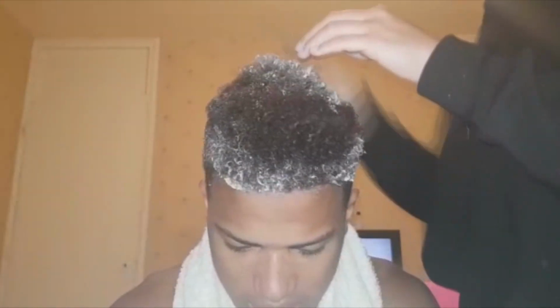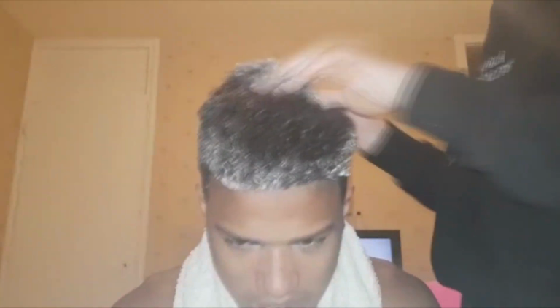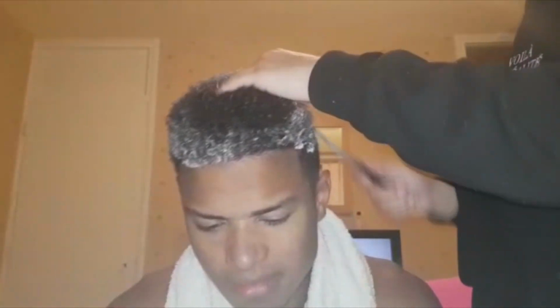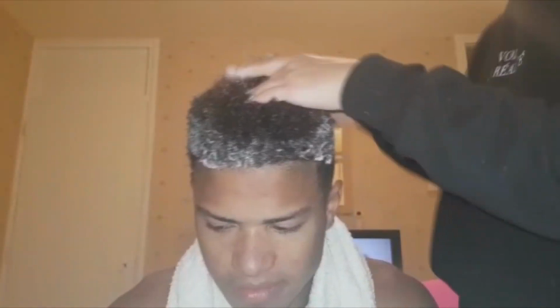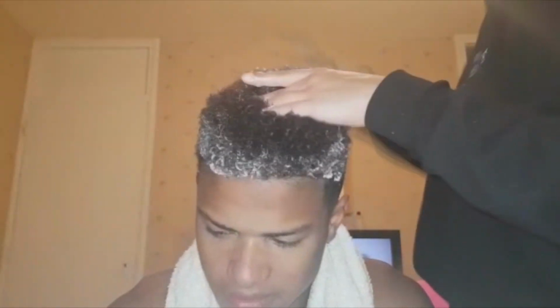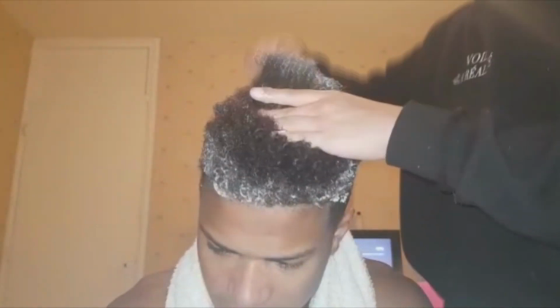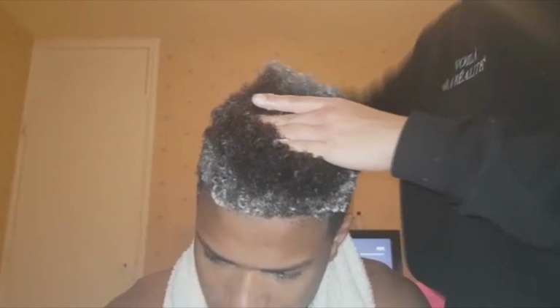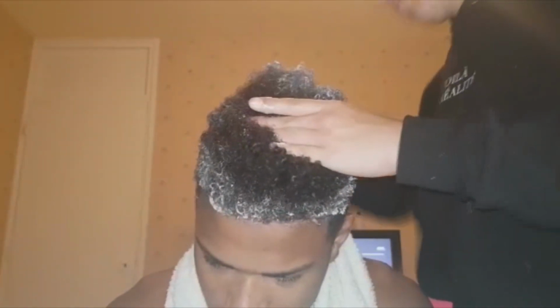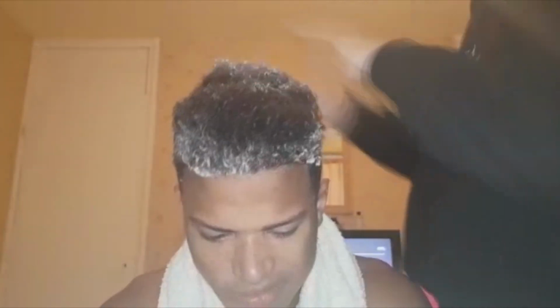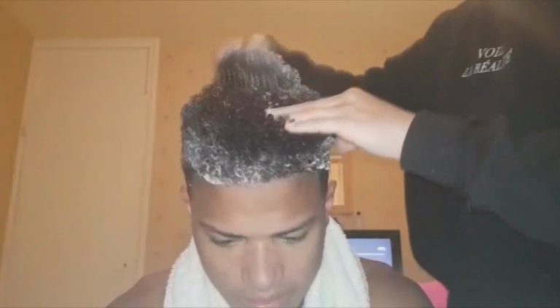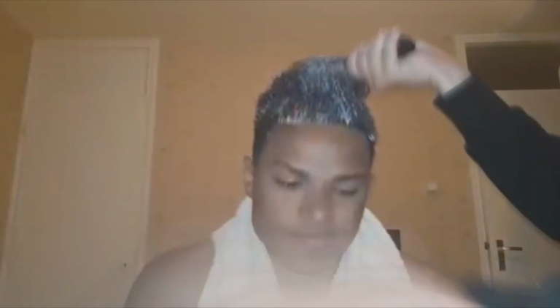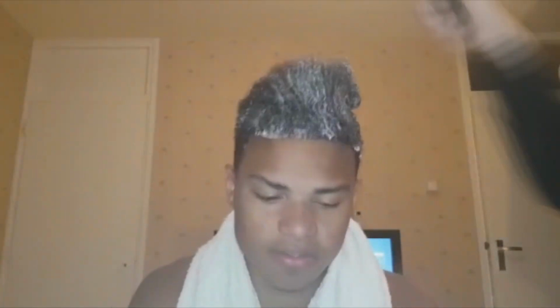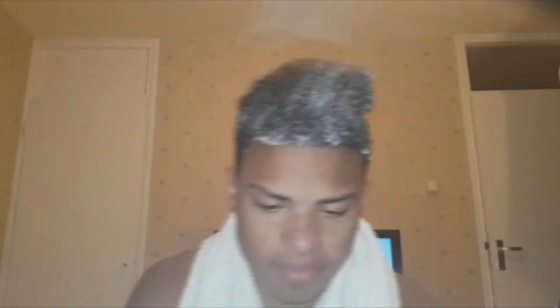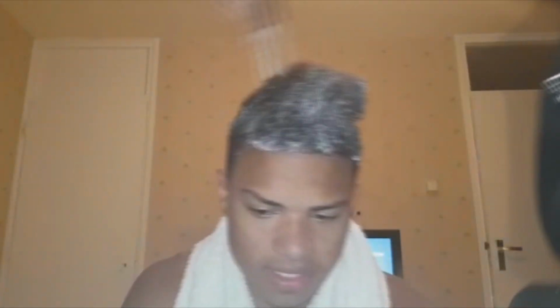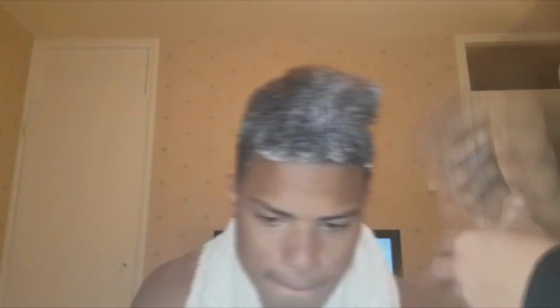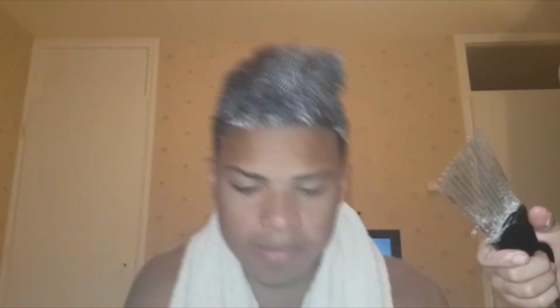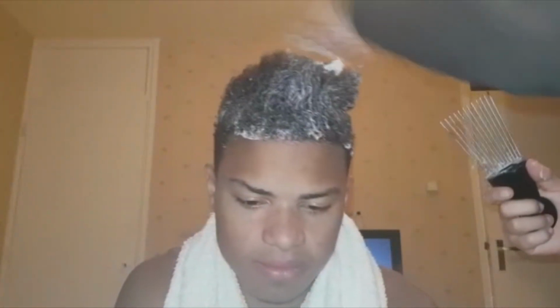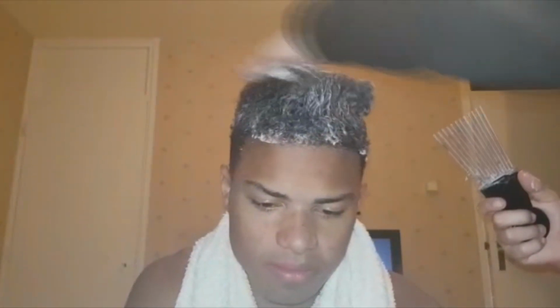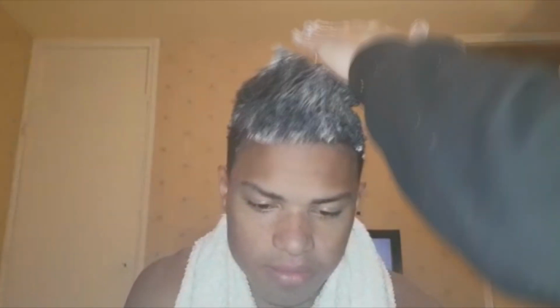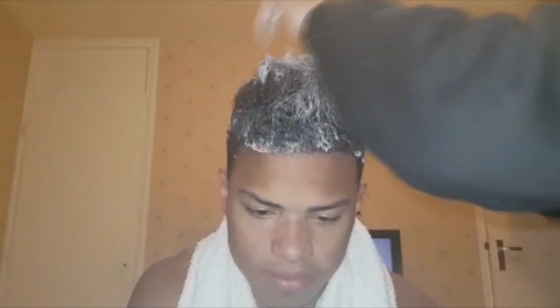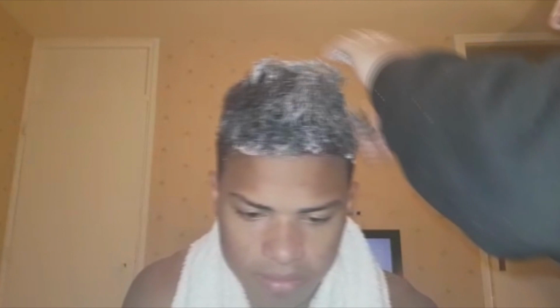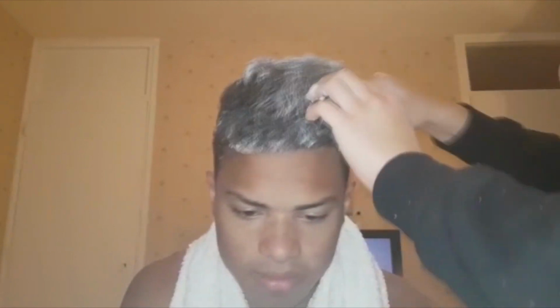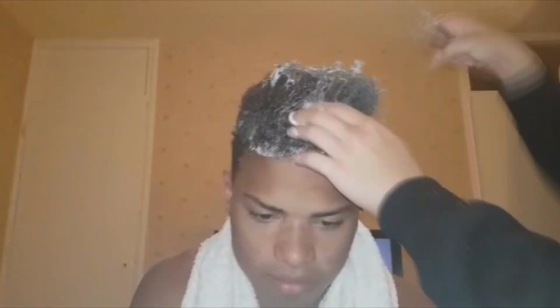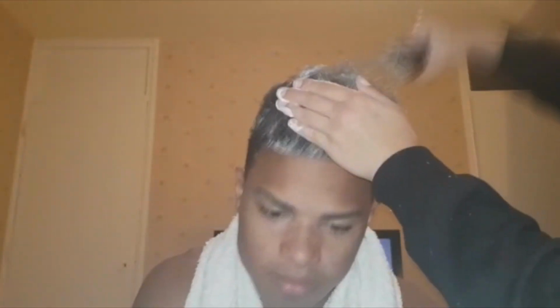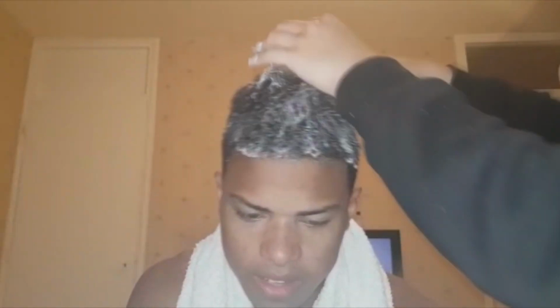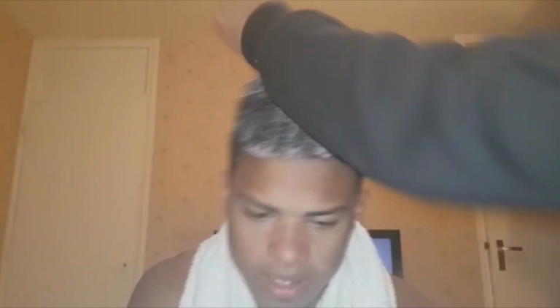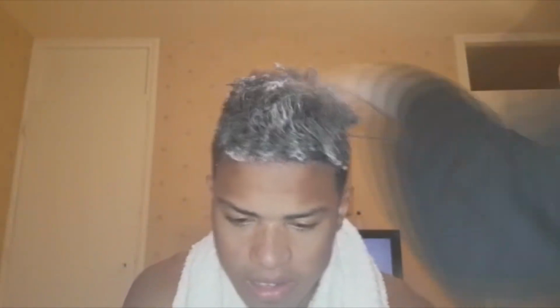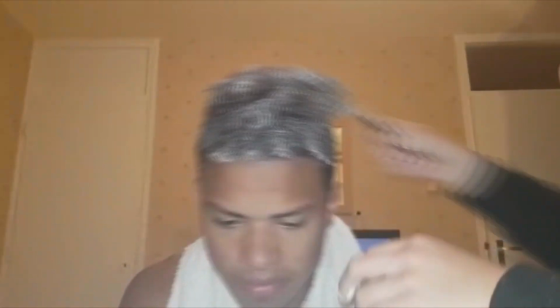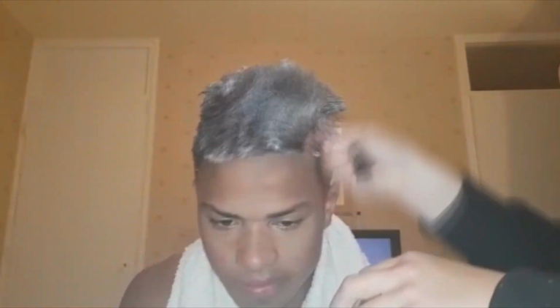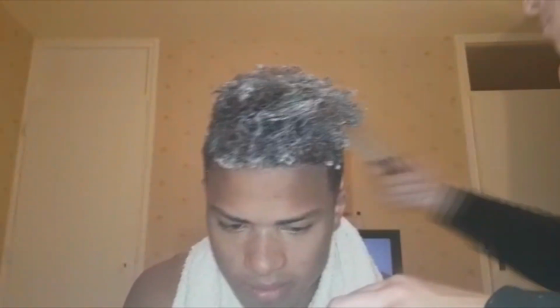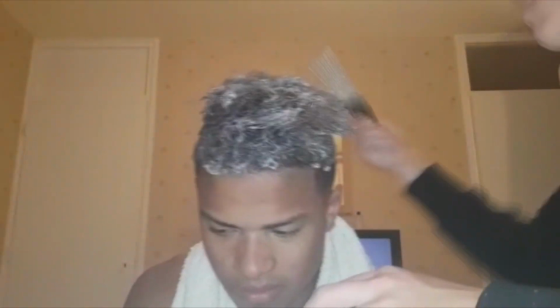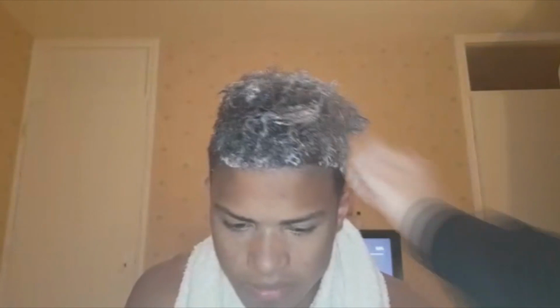I keep combing it and adding cream for about 15 minutes, because I already did this process once. But if this is the first time you're doing it, or if your hair is really tough, you might want to keep it in for 20 or 25 minutes, depending on how tough and curly your hair already is.